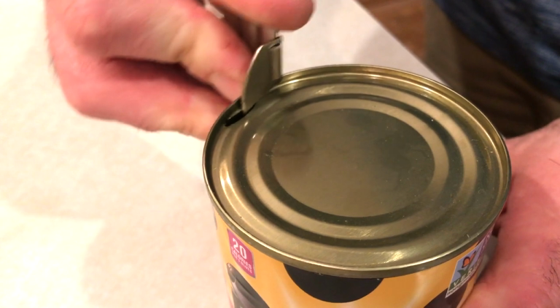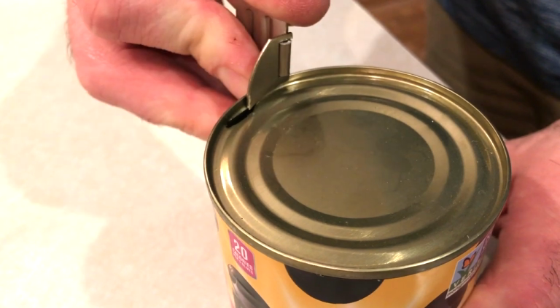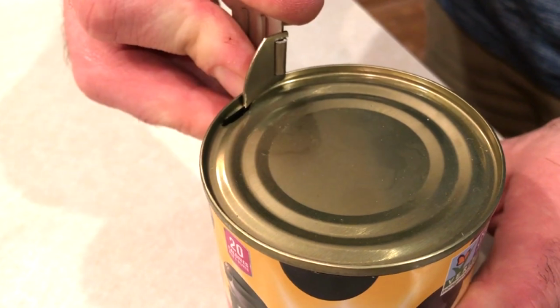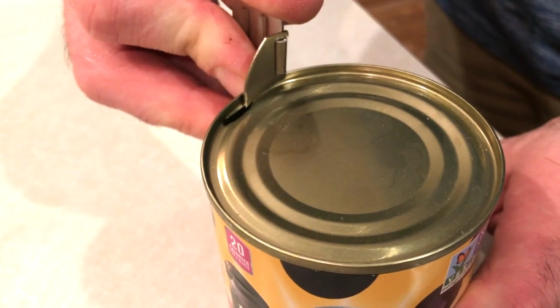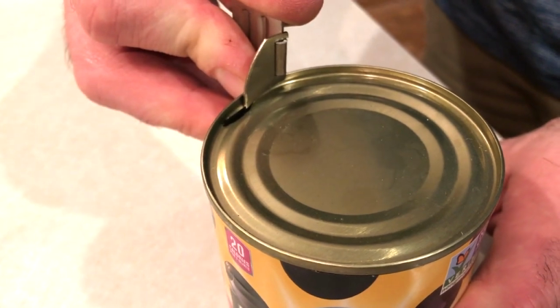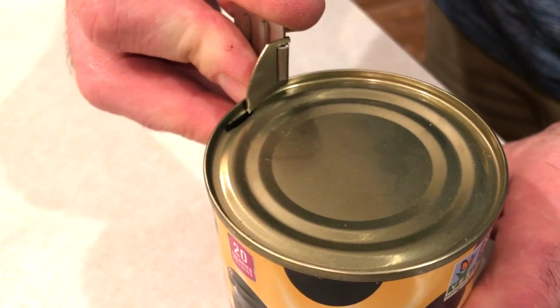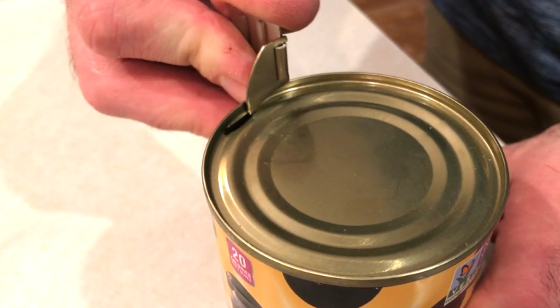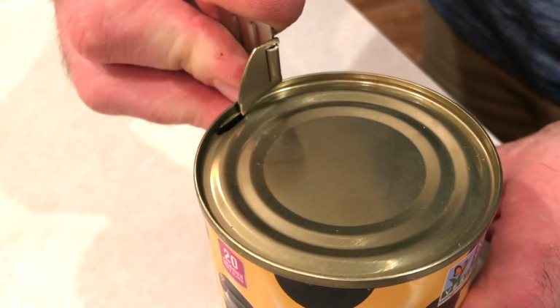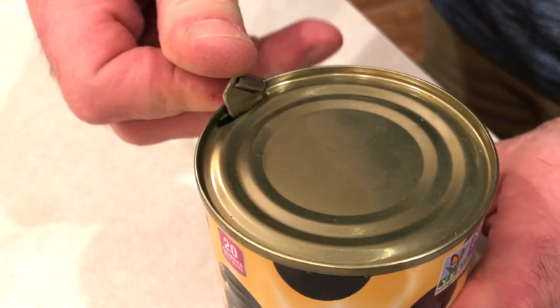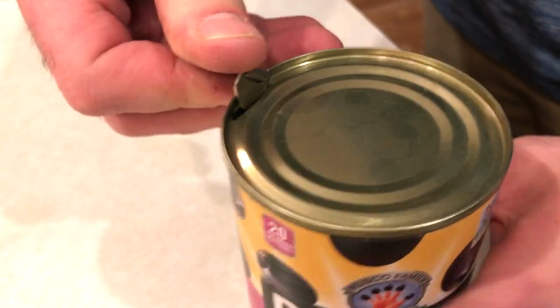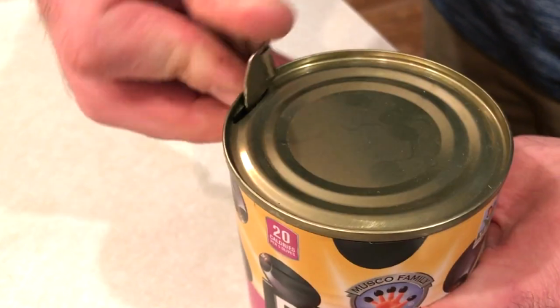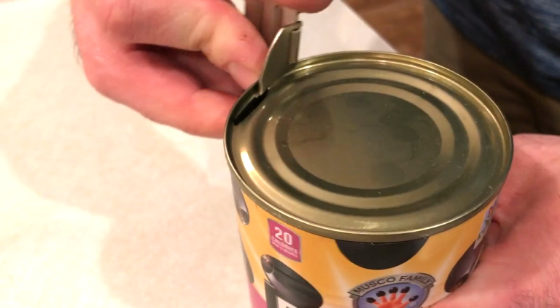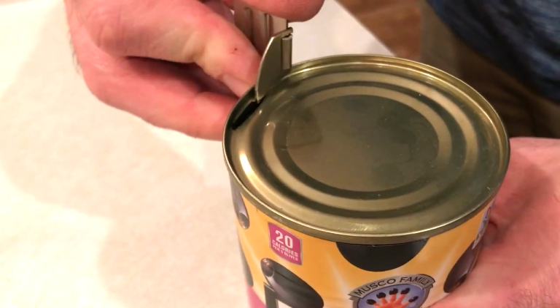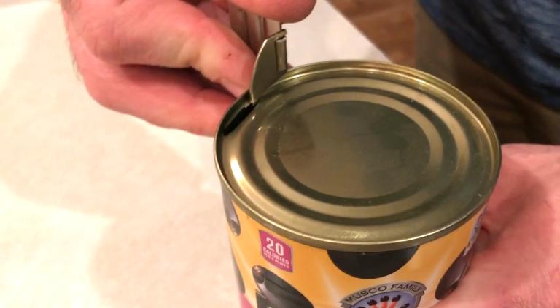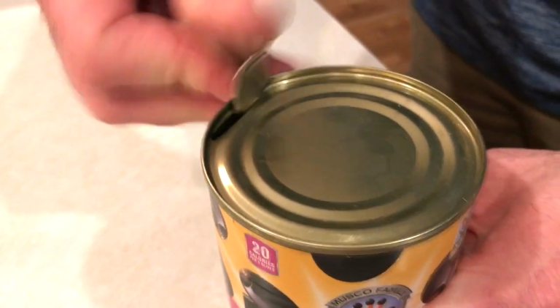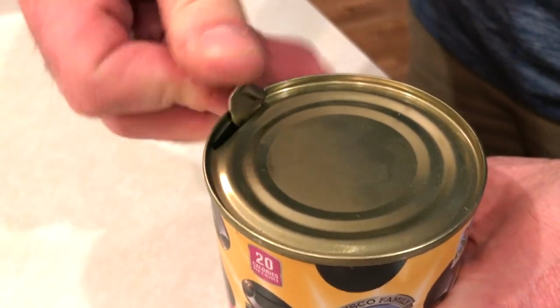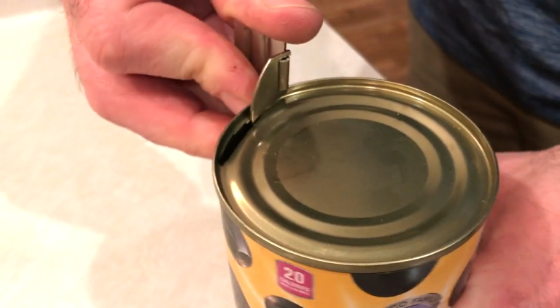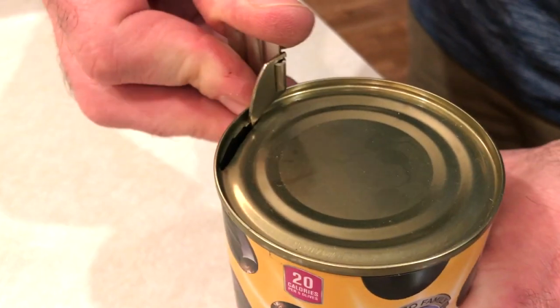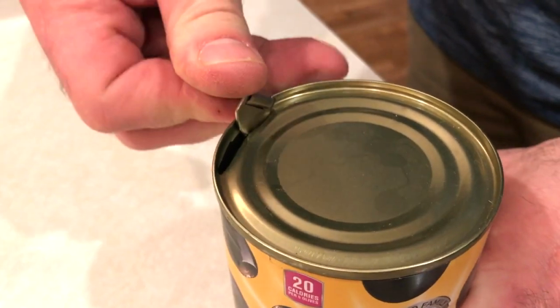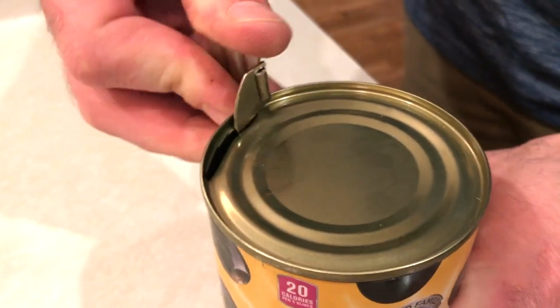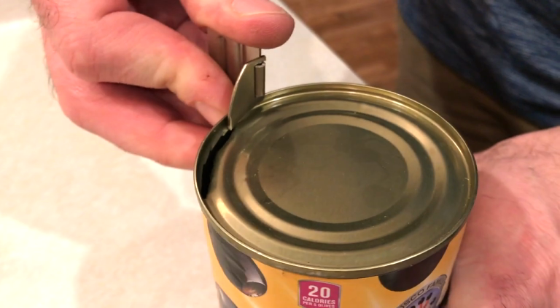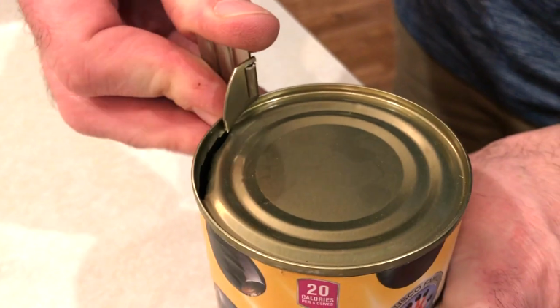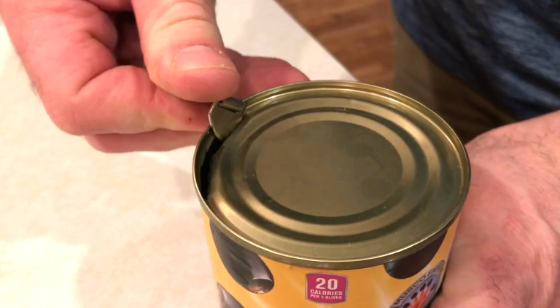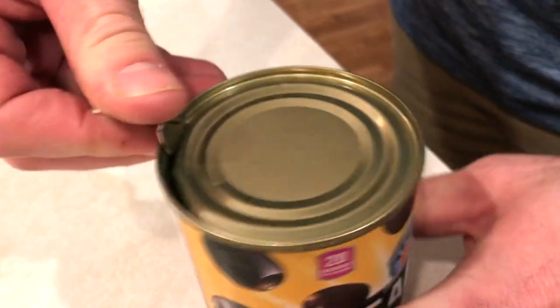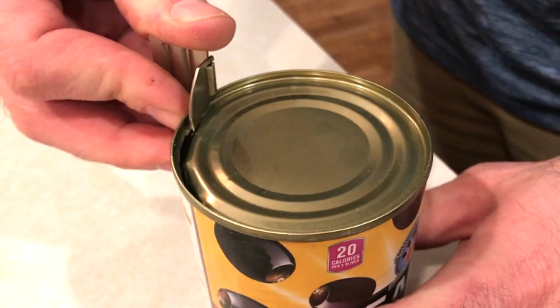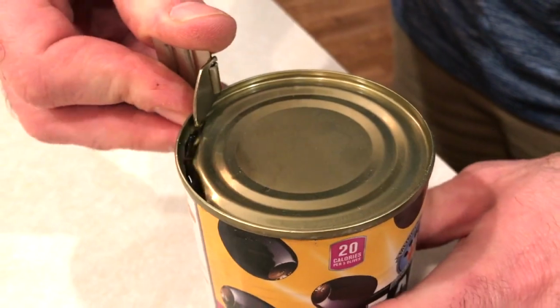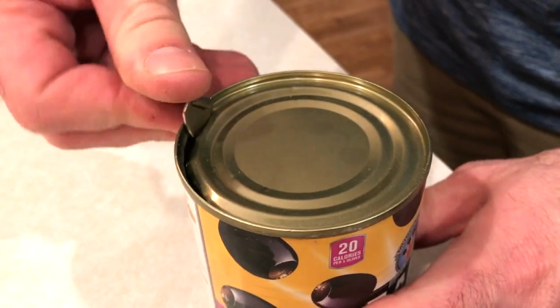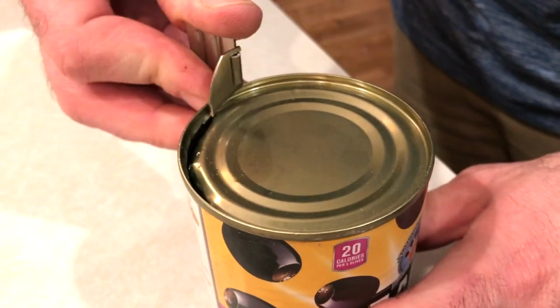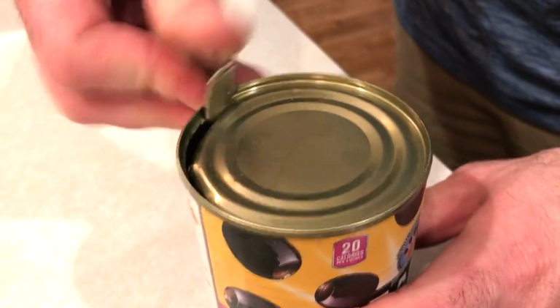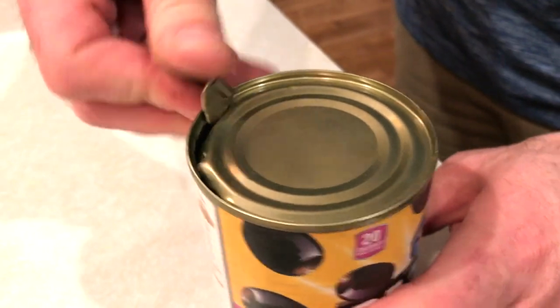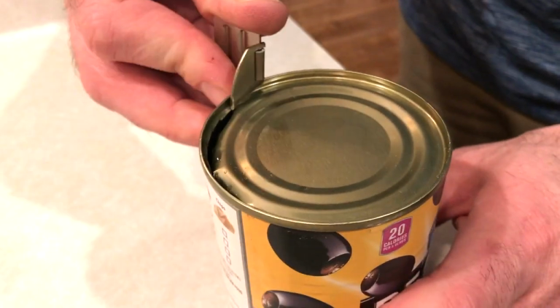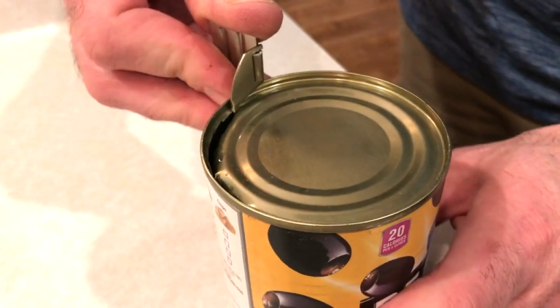And you pull it up, and you move it back a little bit, and push. And work that way around until the can is open.